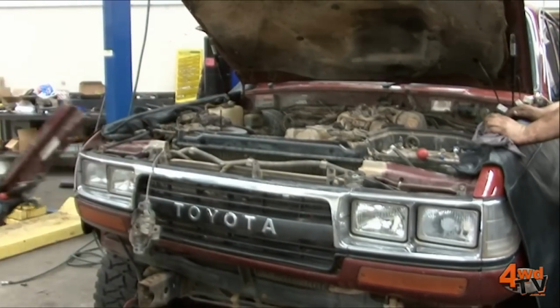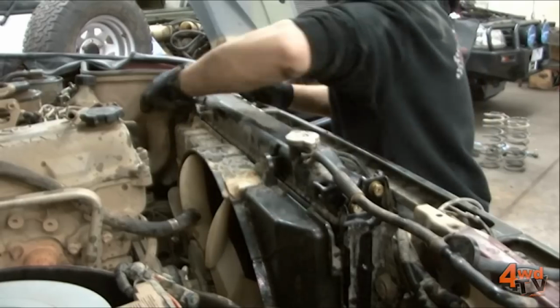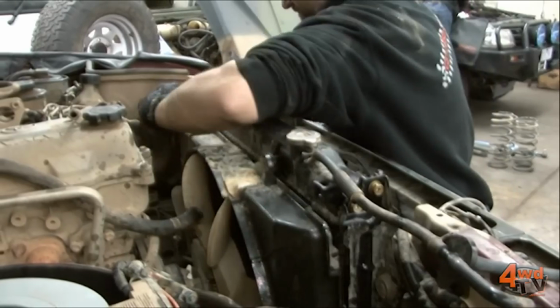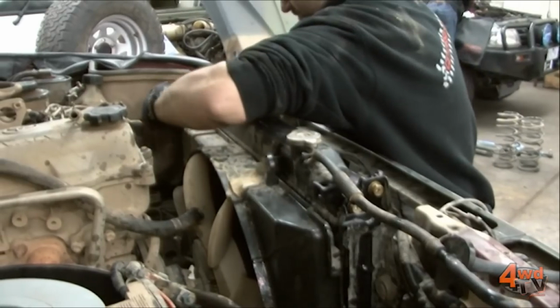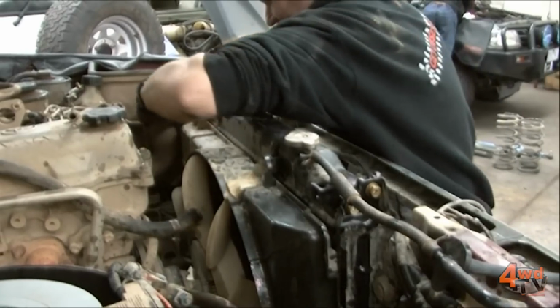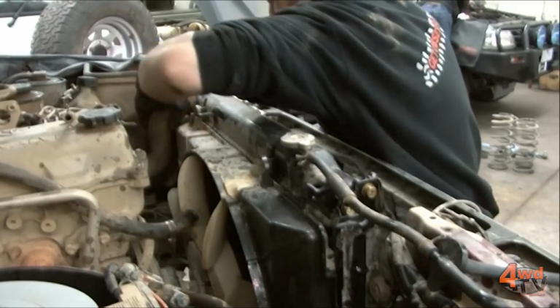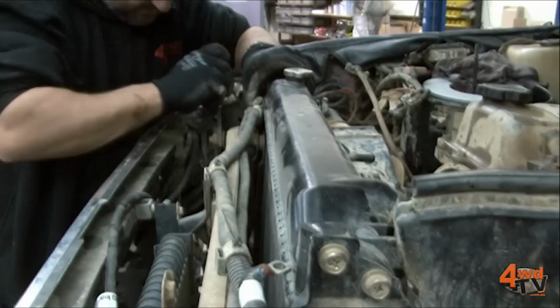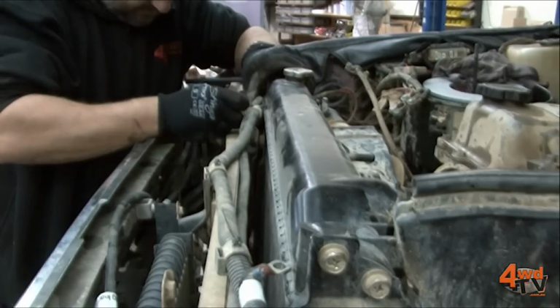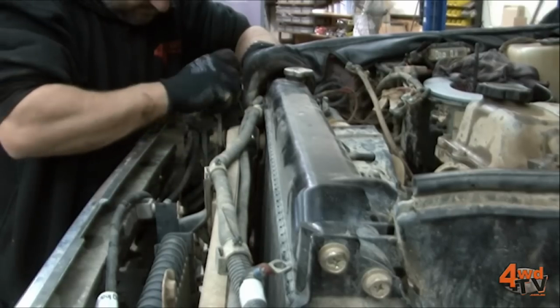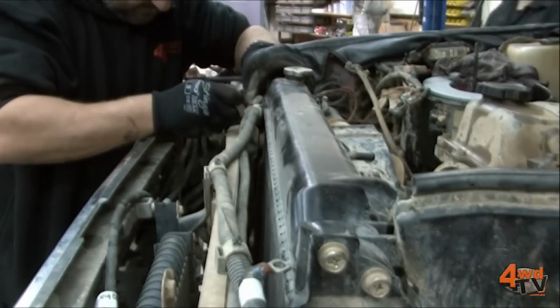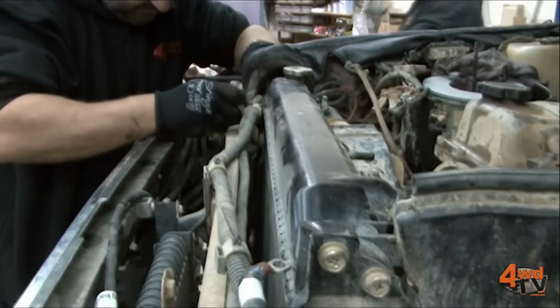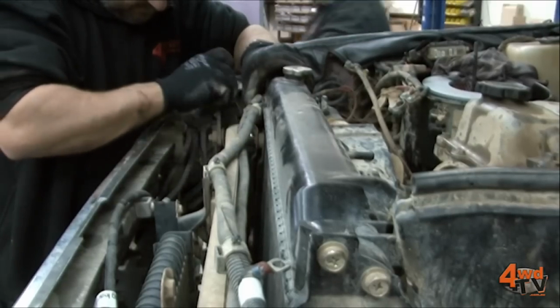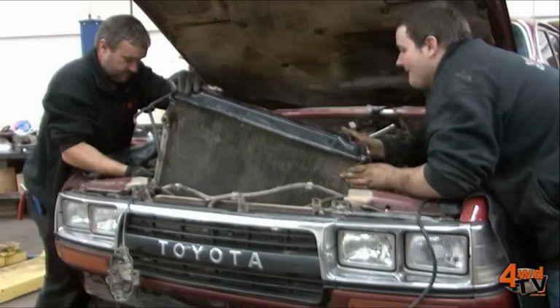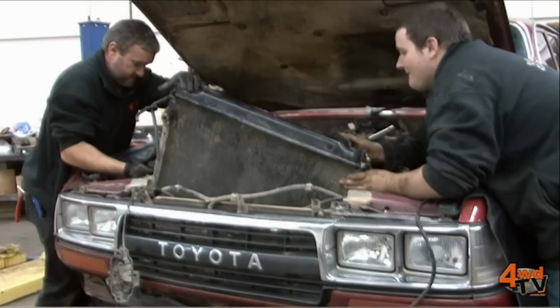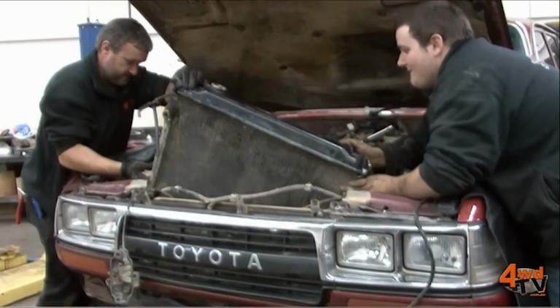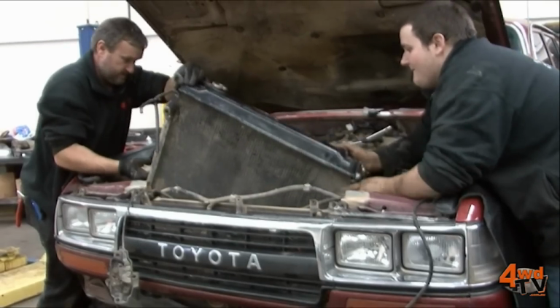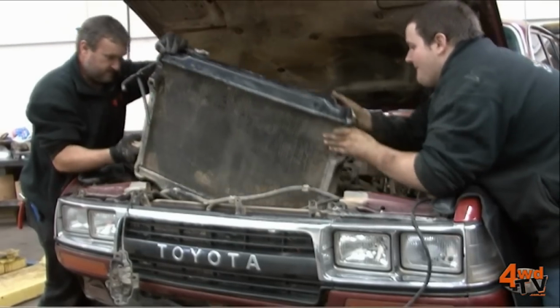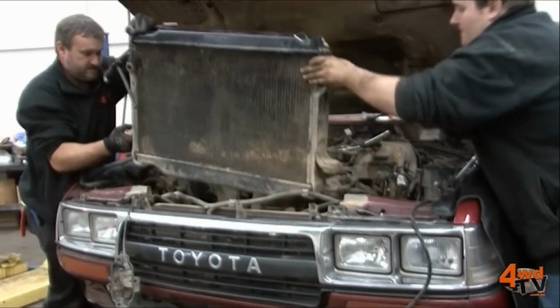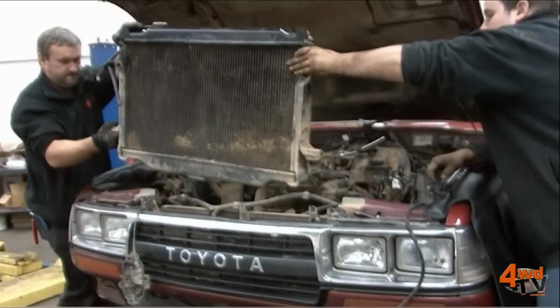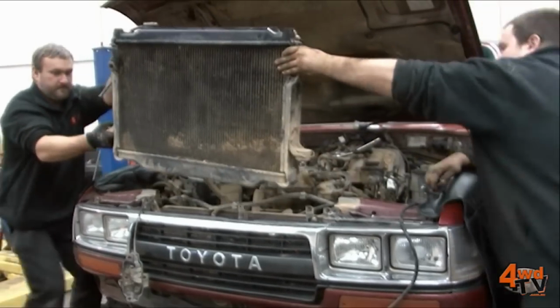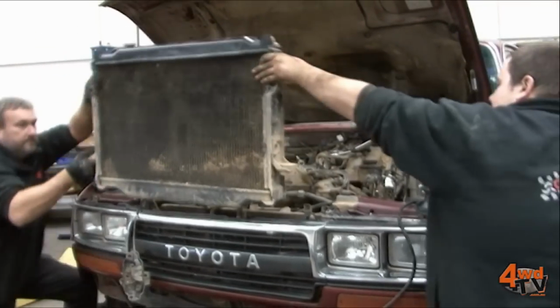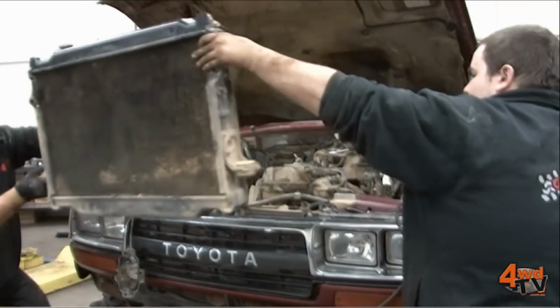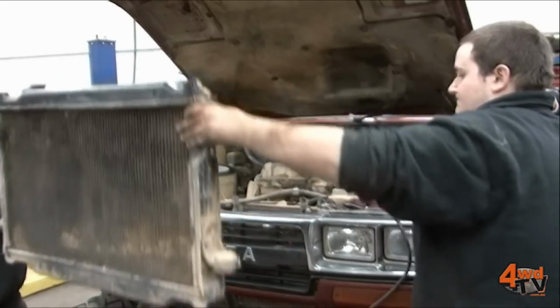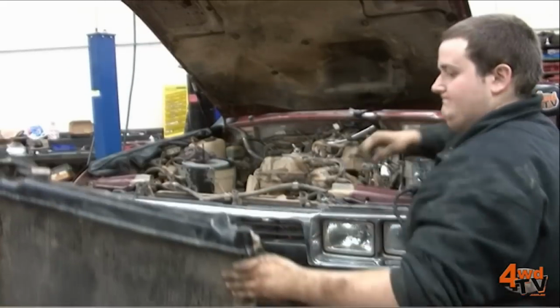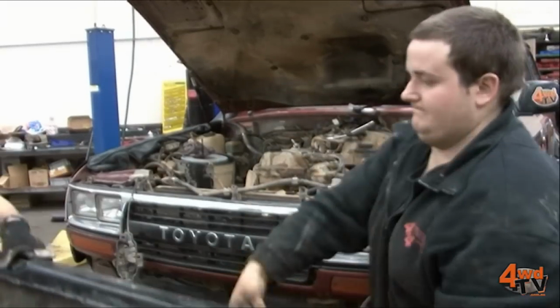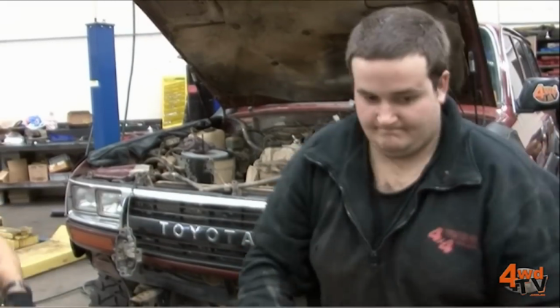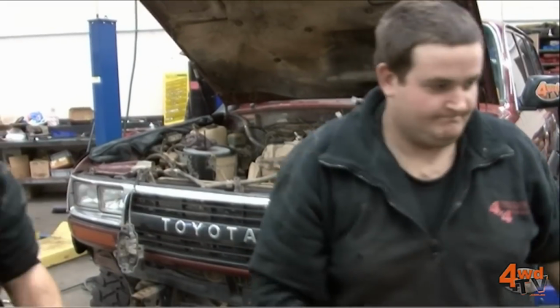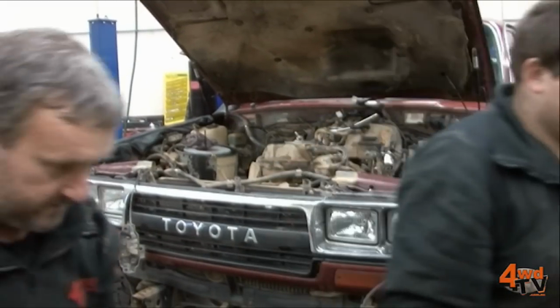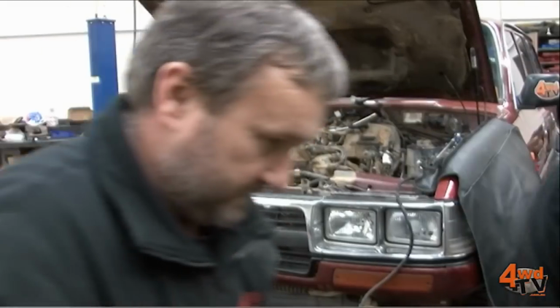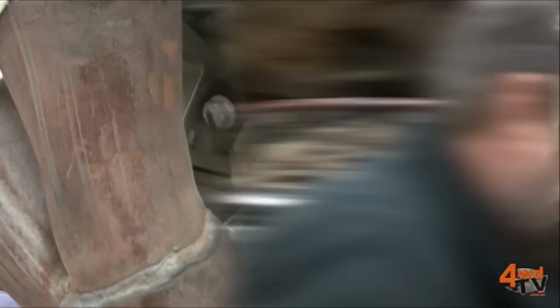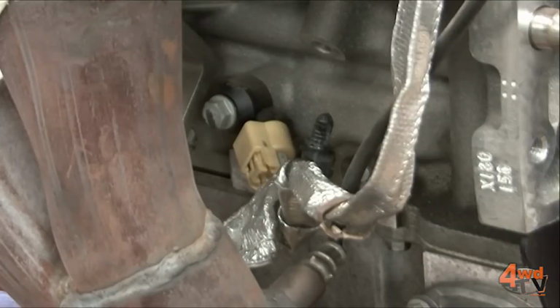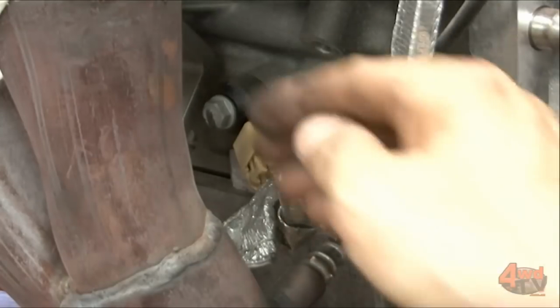We've also got a custom radiator from Riverstone Radiators which is designed to fit straight in. It is an upgraded radiator so it will handle the off-roading required and more importantly adequately cool the engine.